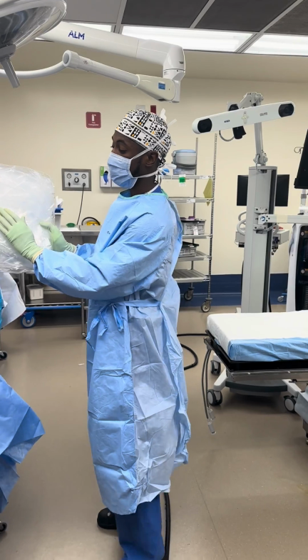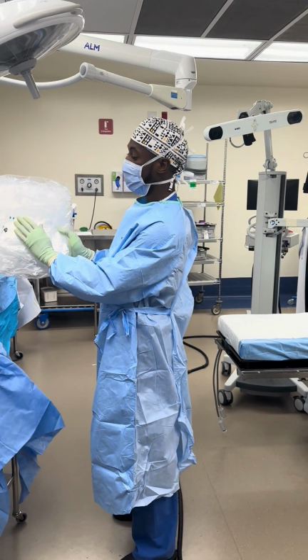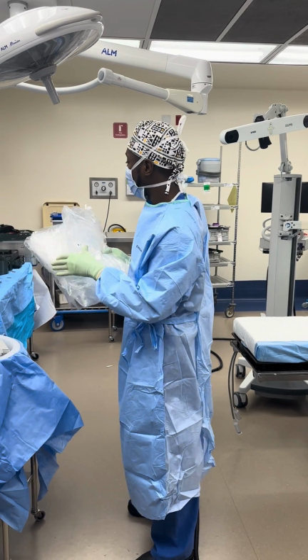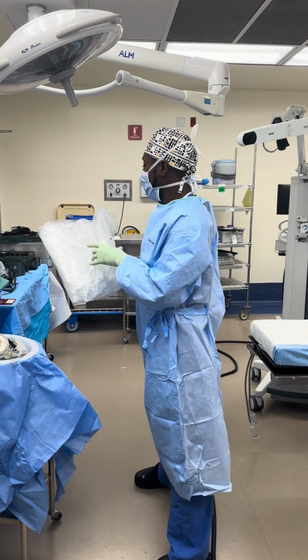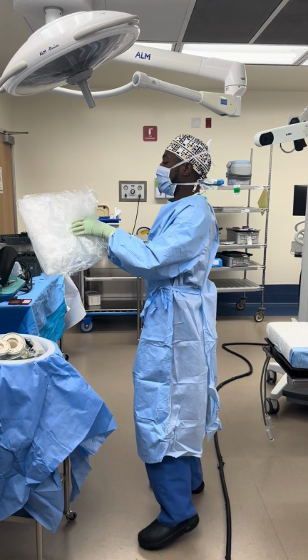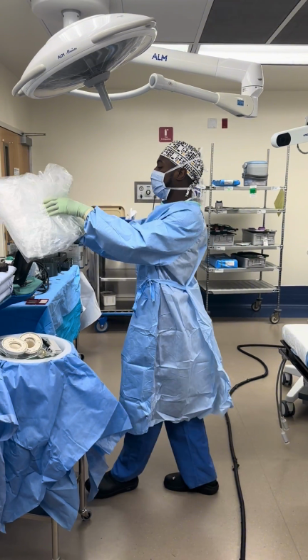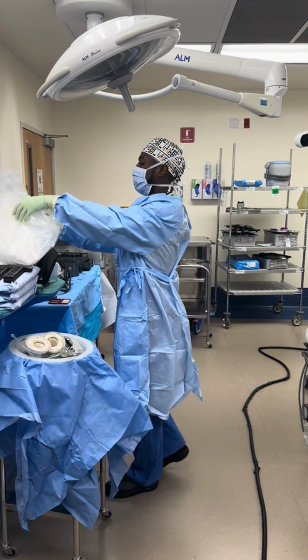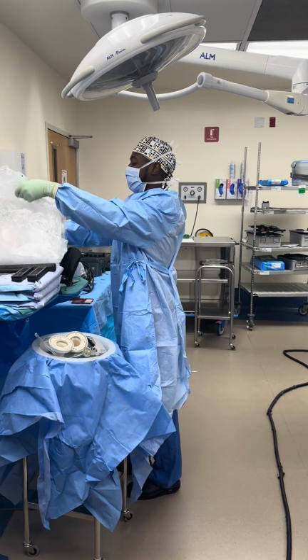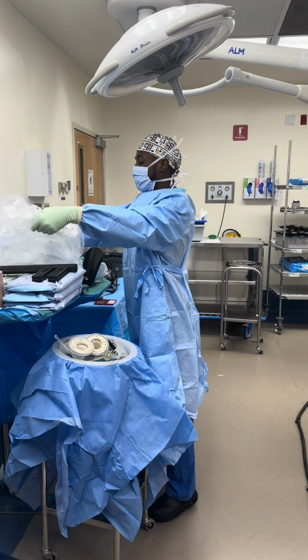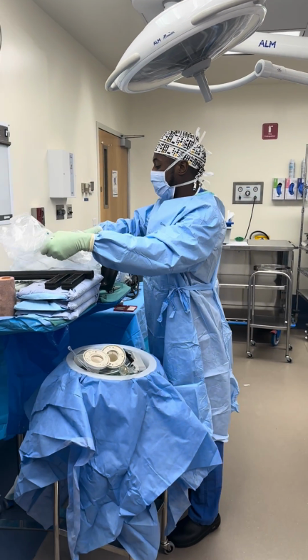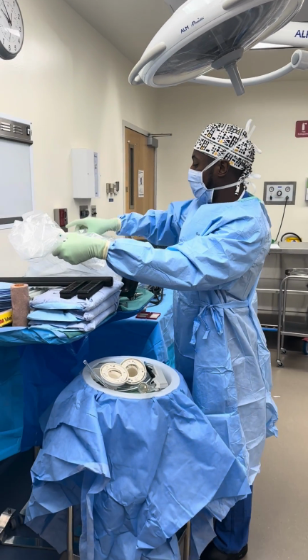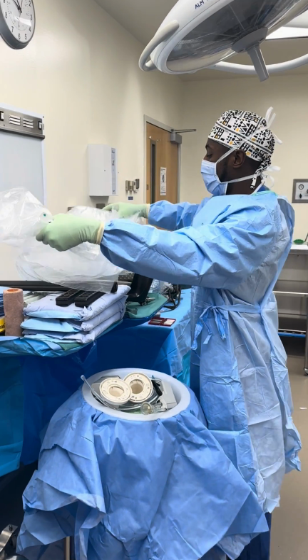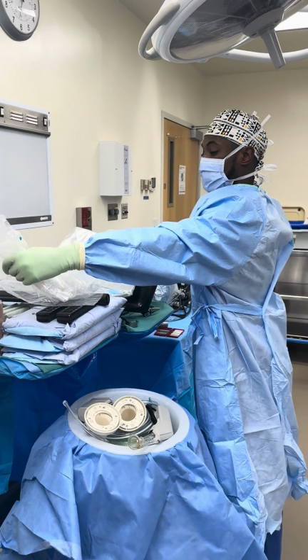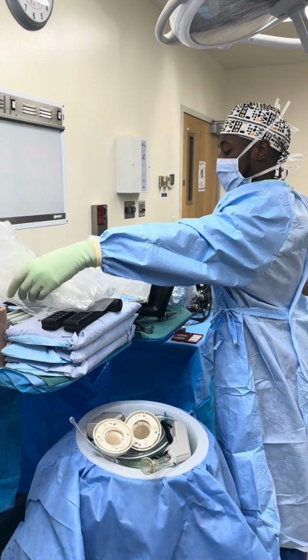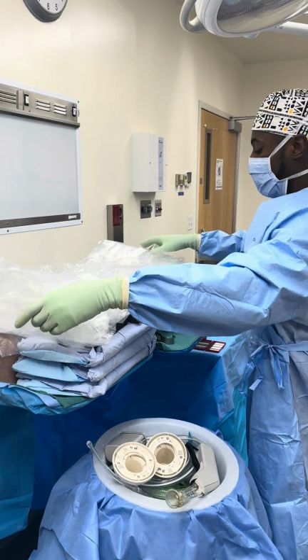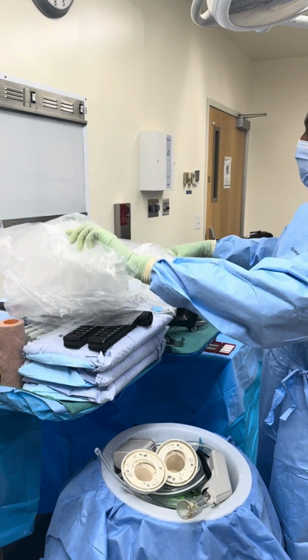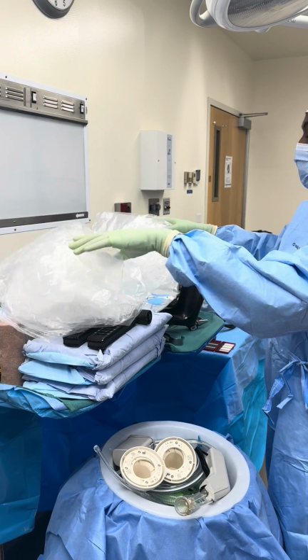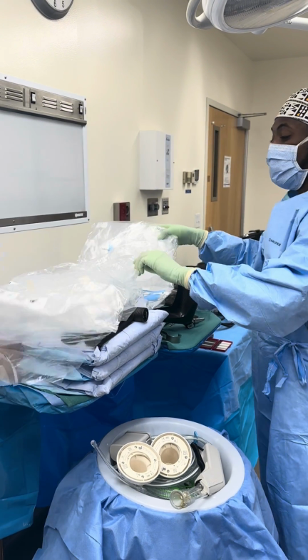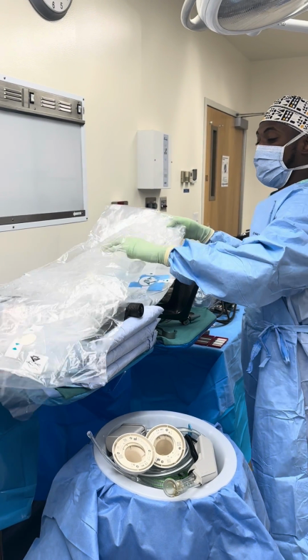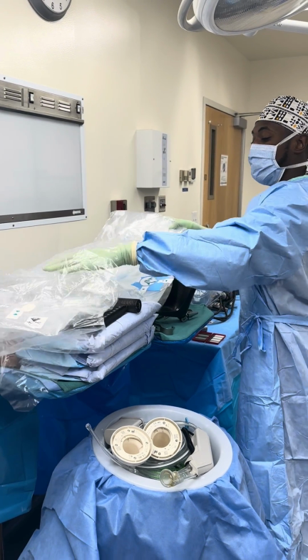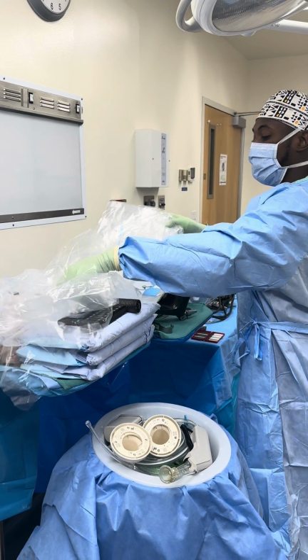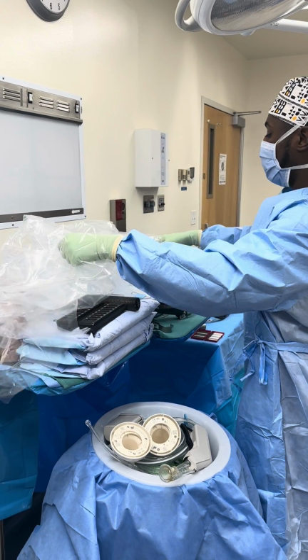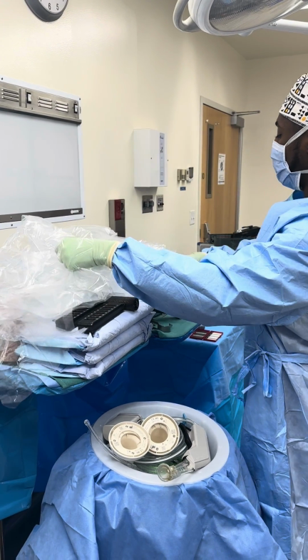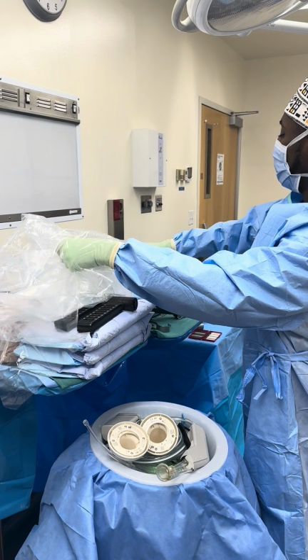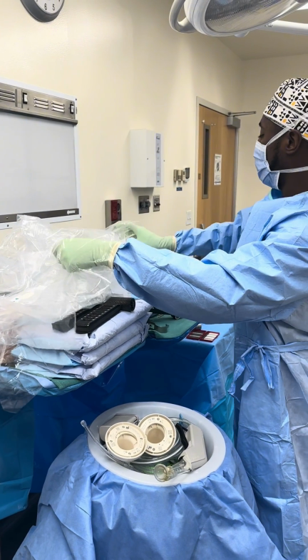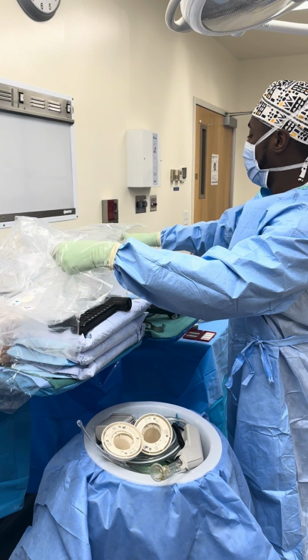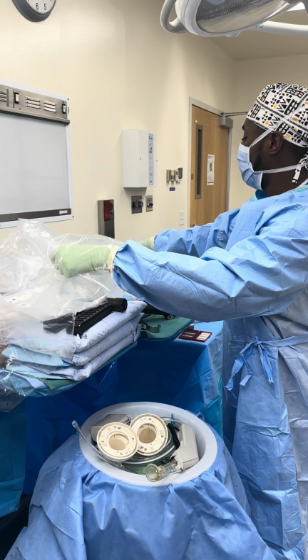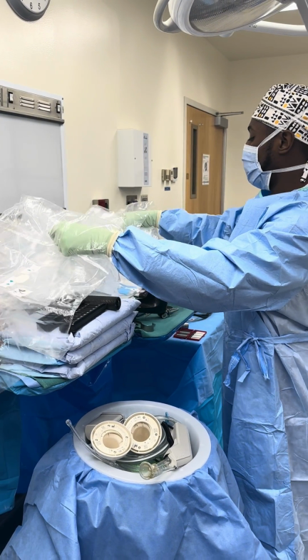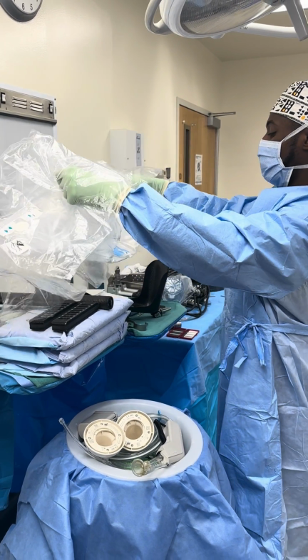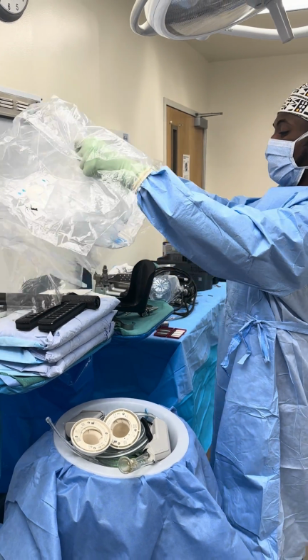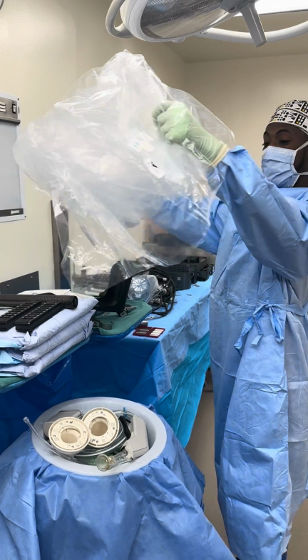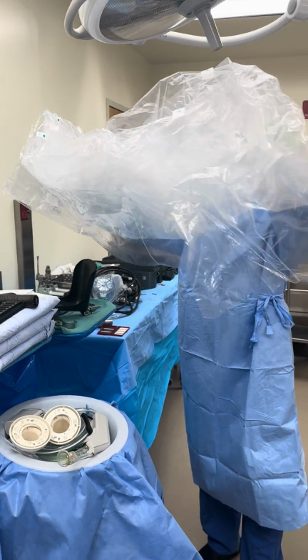Here's the drape. A lot of times it's easier to open it up on the table — open it up like that. I put my hands on the inside of the drape, grab it like that, and bring it over.